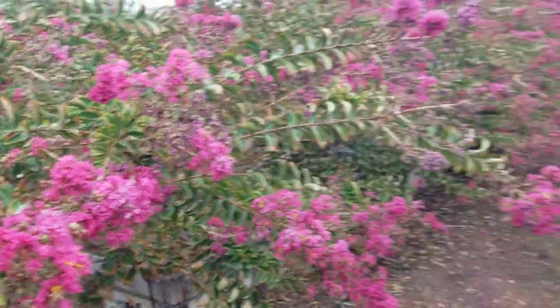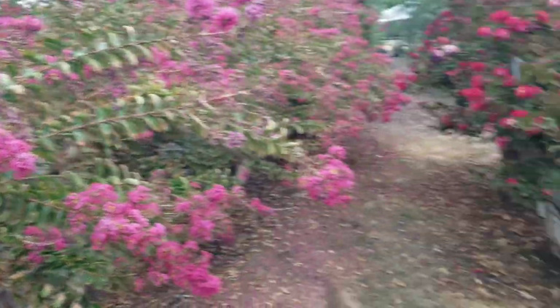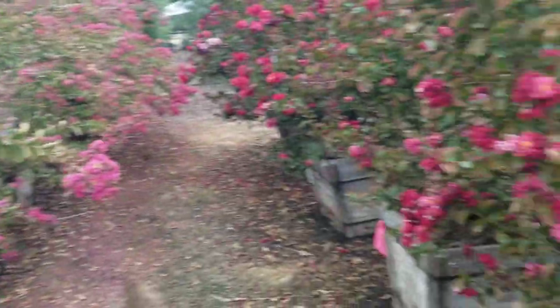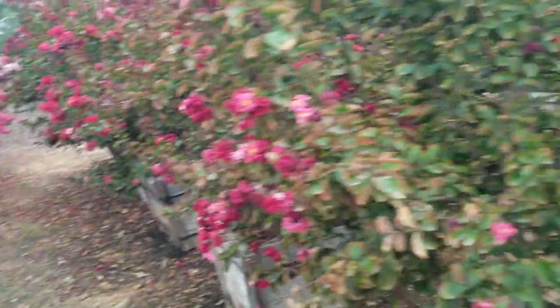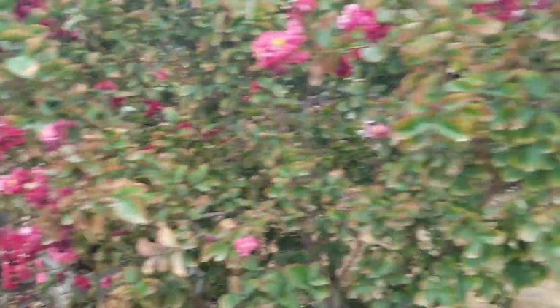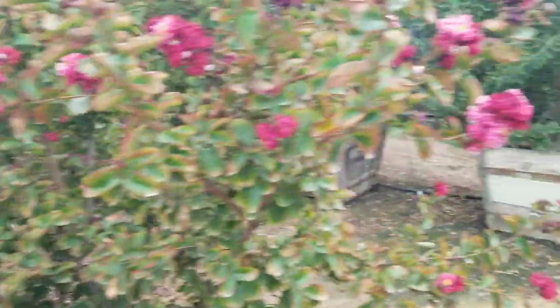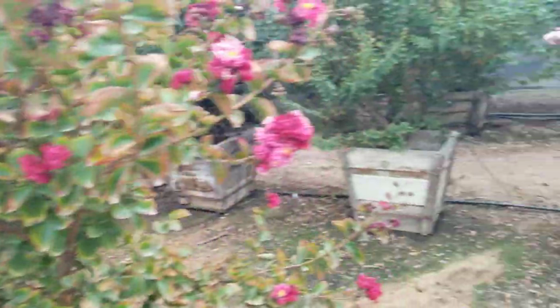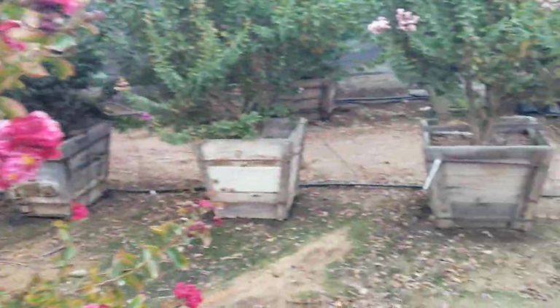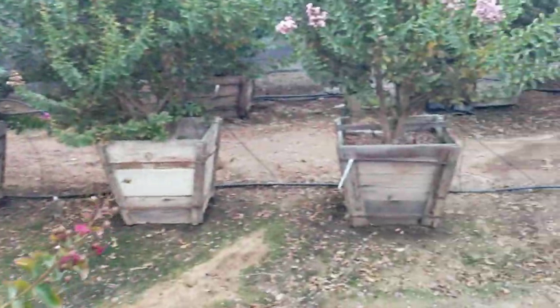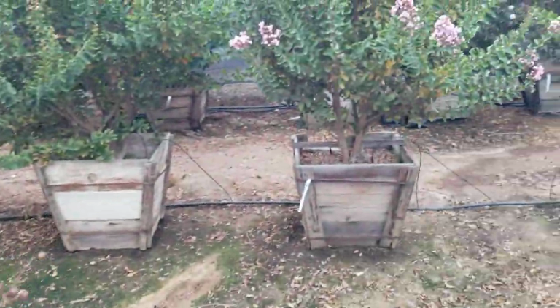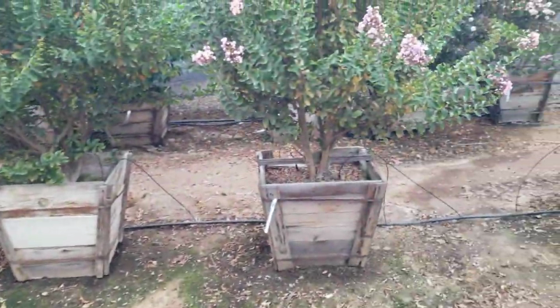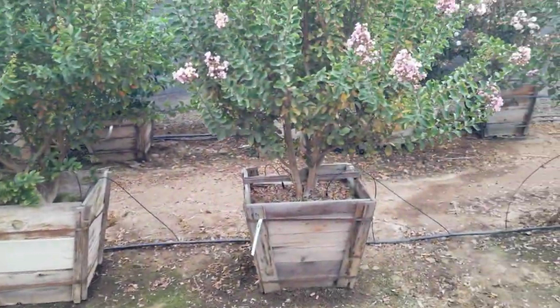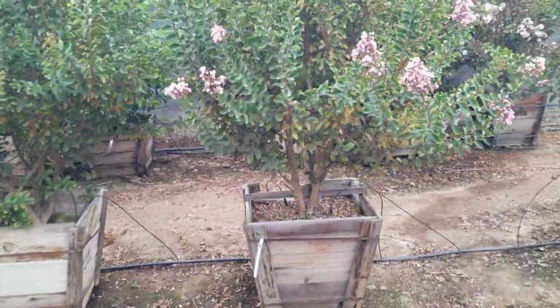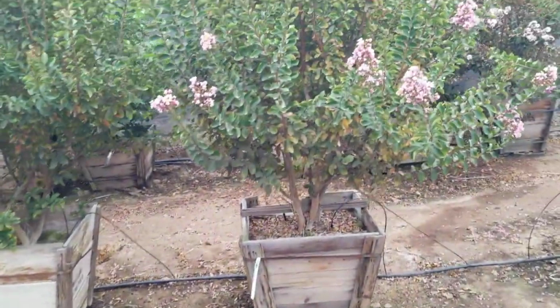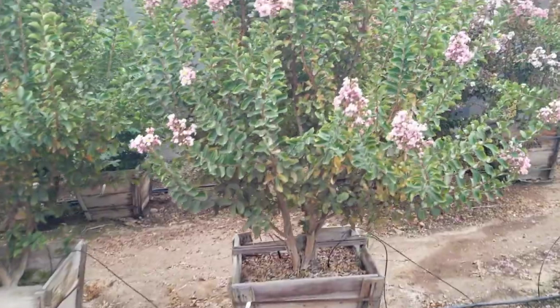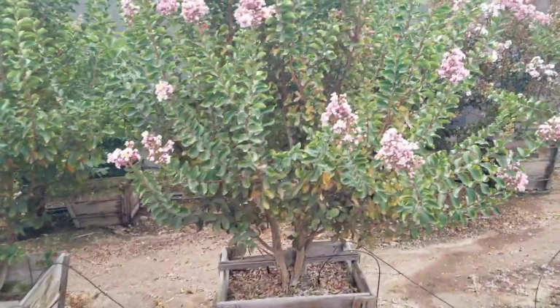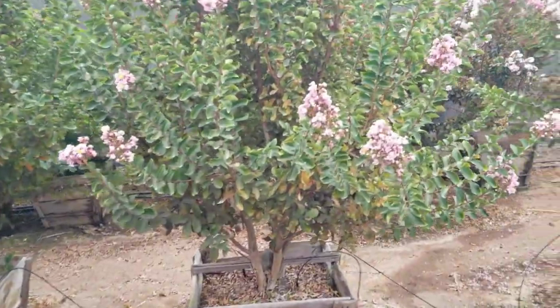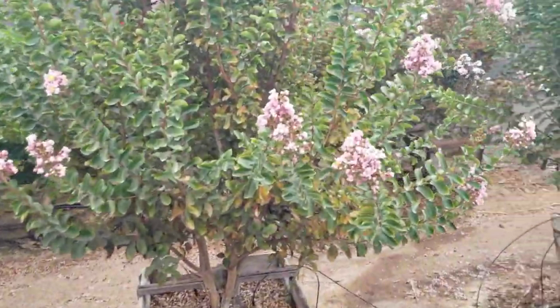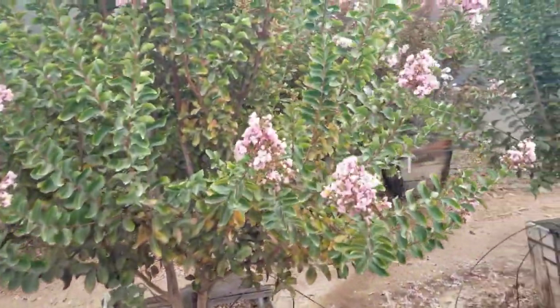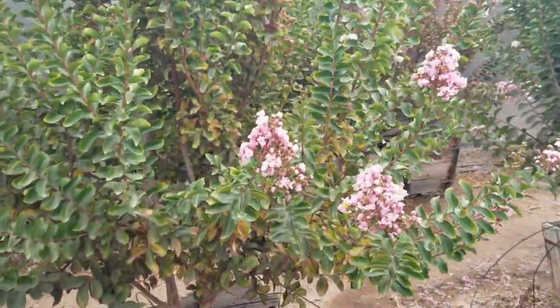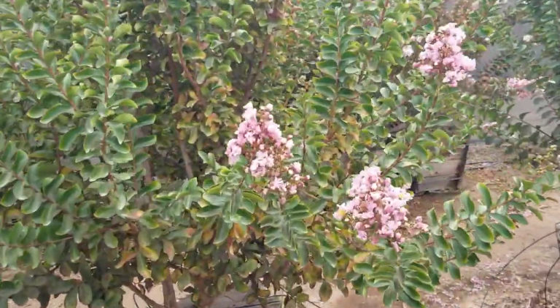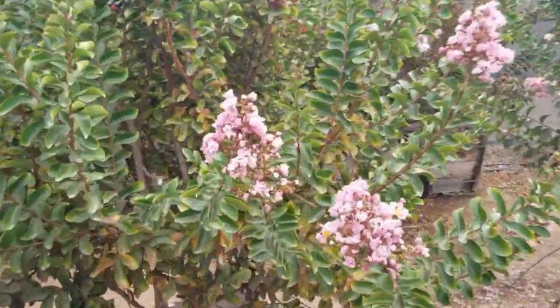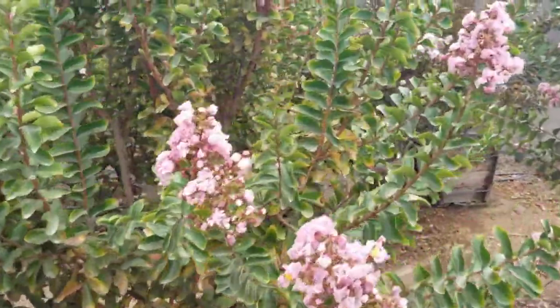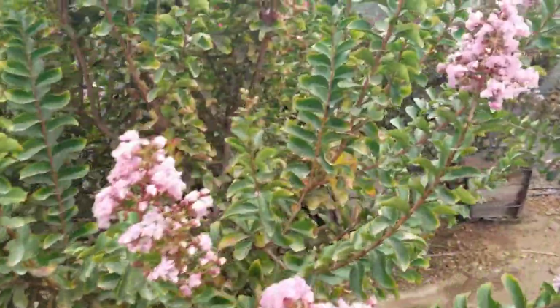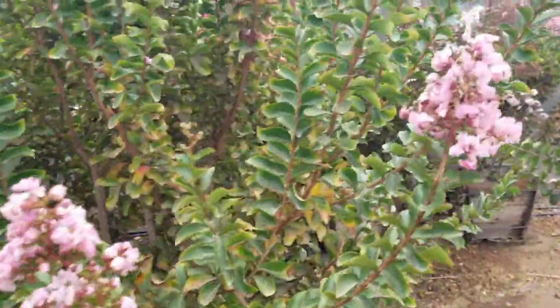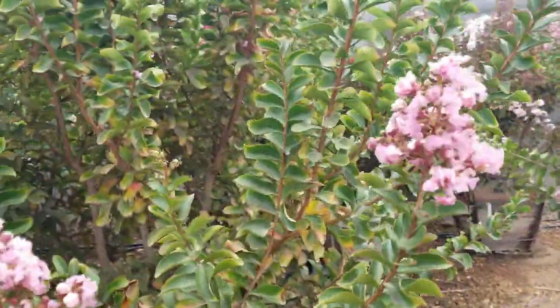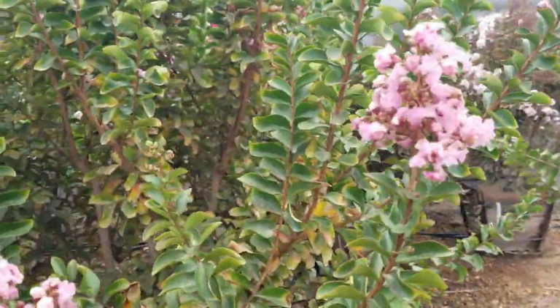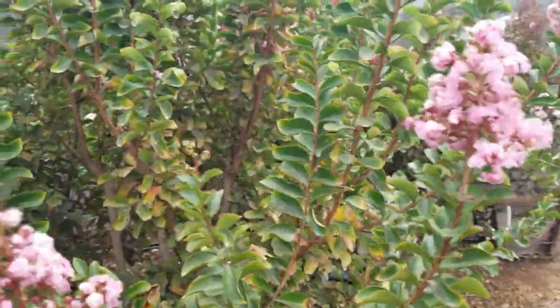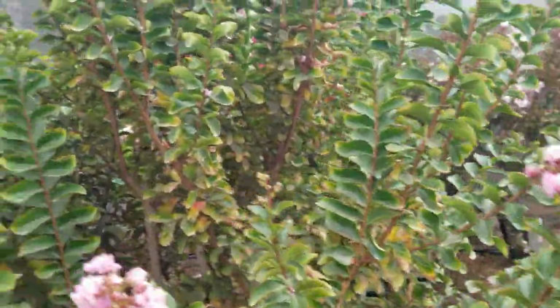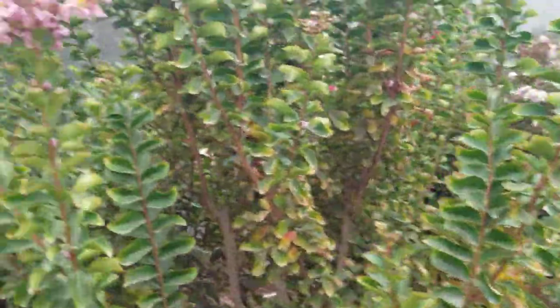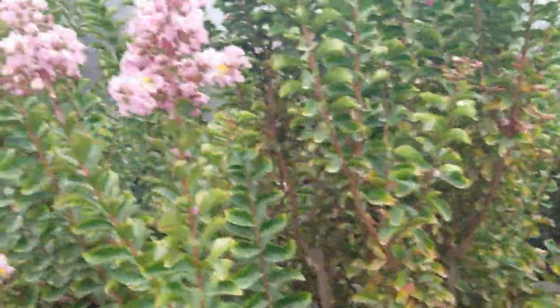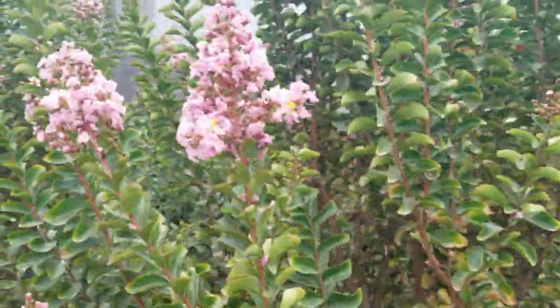Now, they are not really great right on the coast because they will get a little bit of mildew, but other than that, they're wonderful plants.